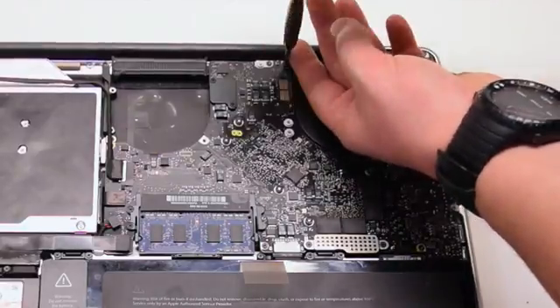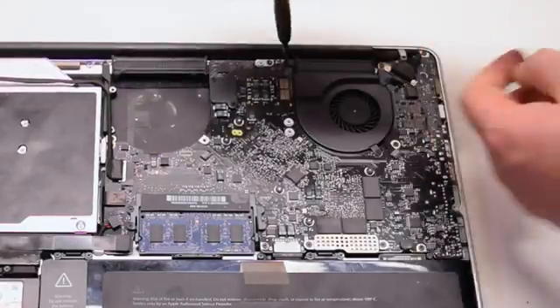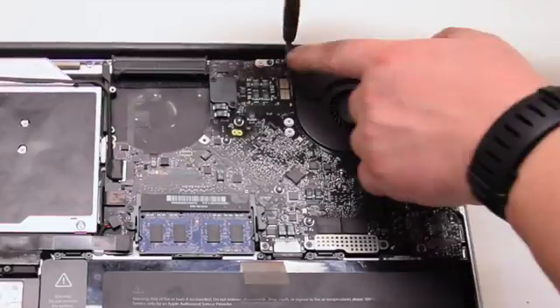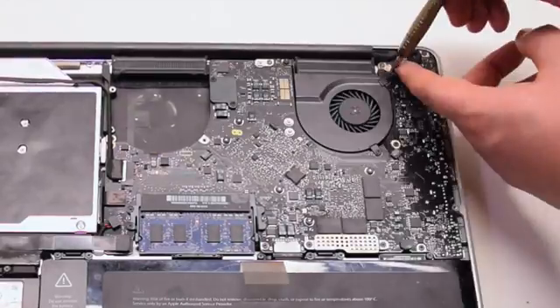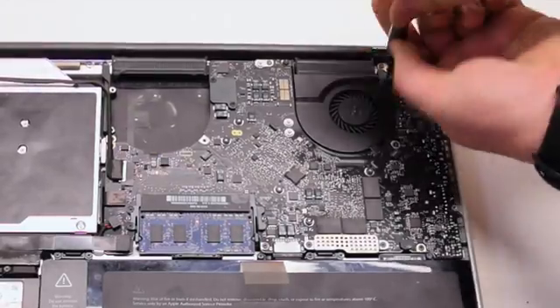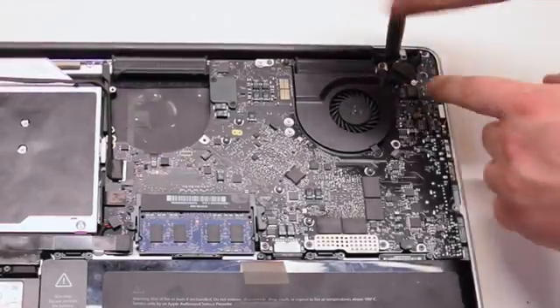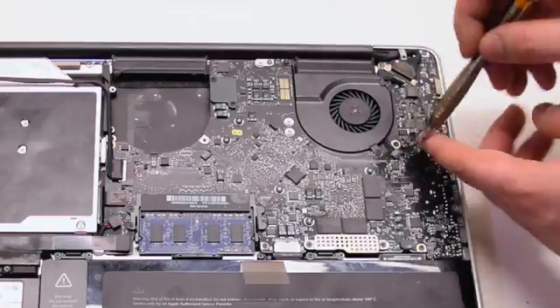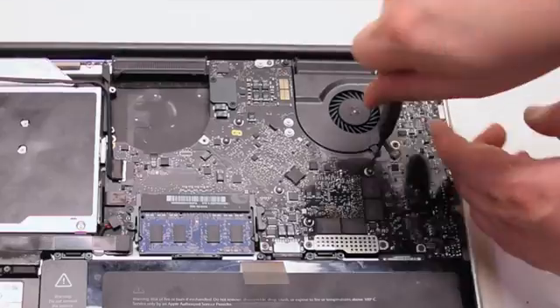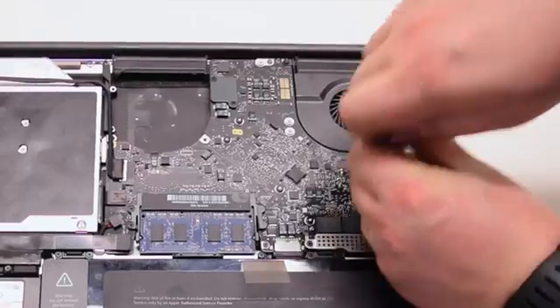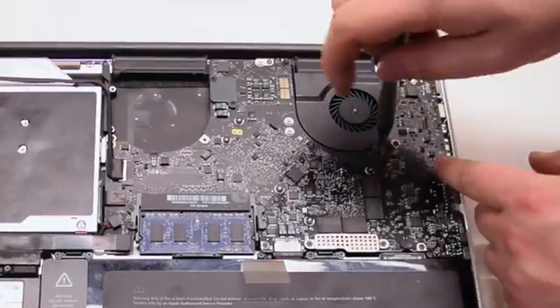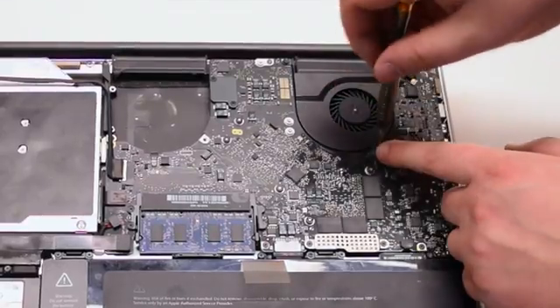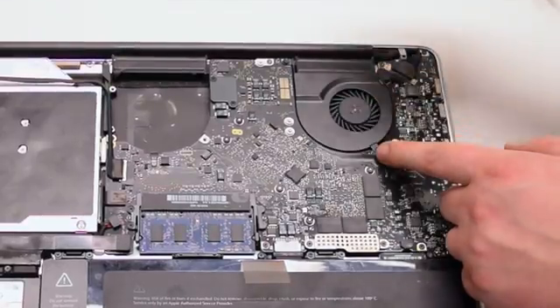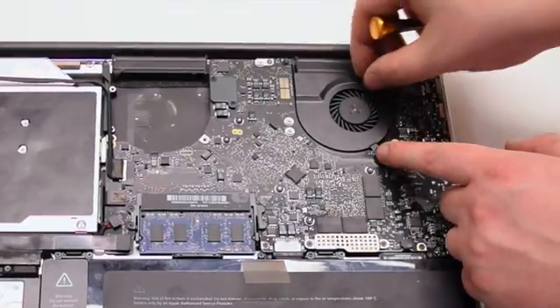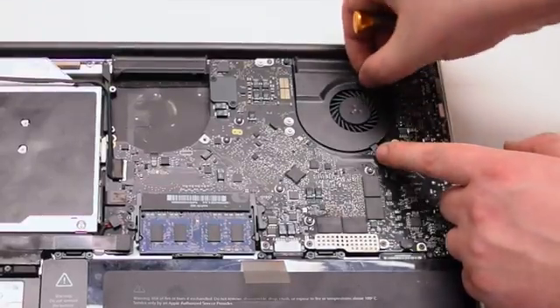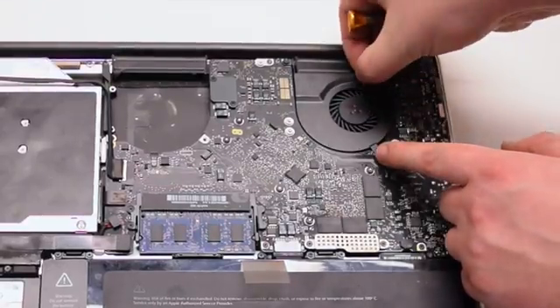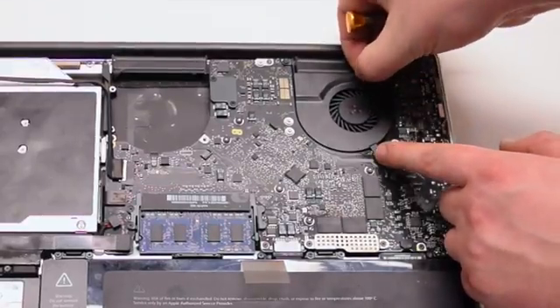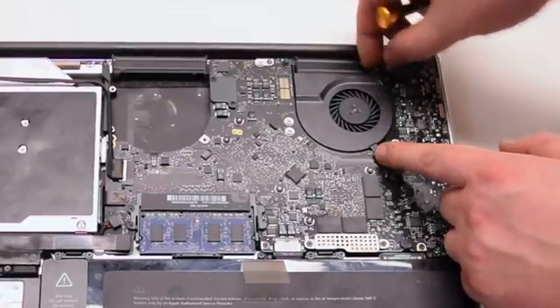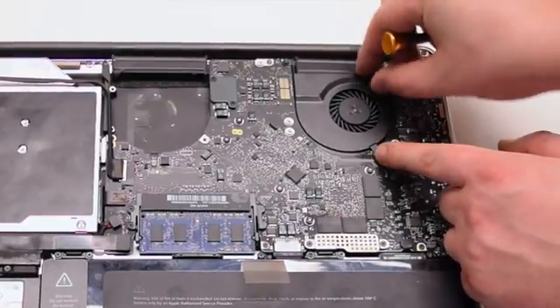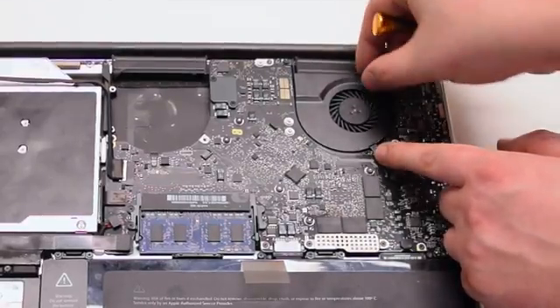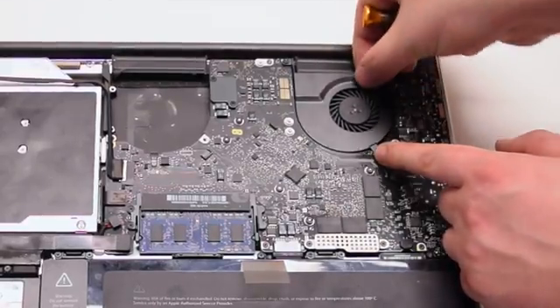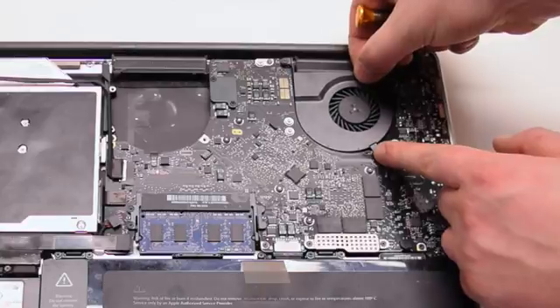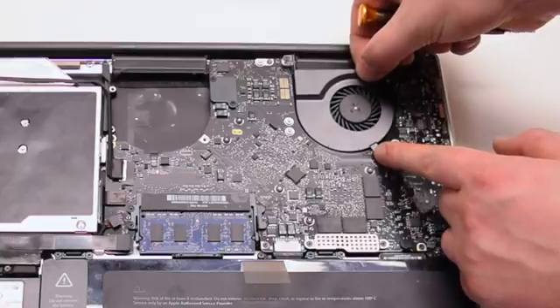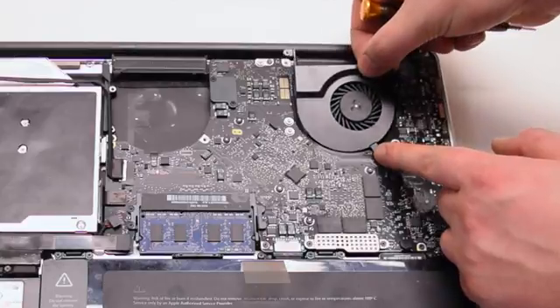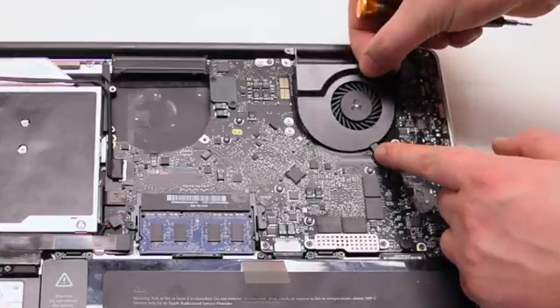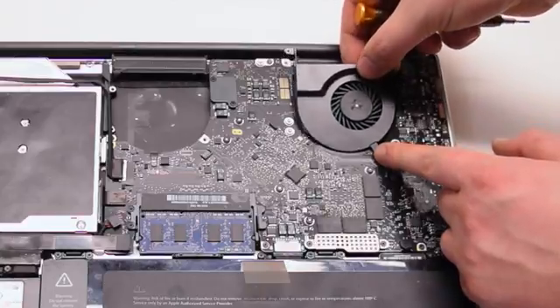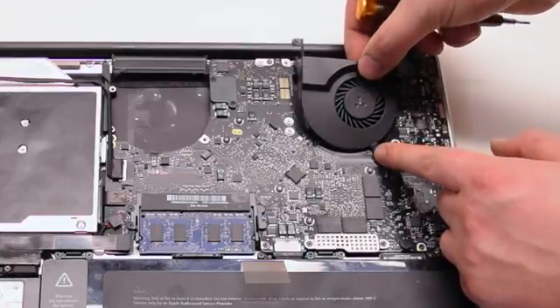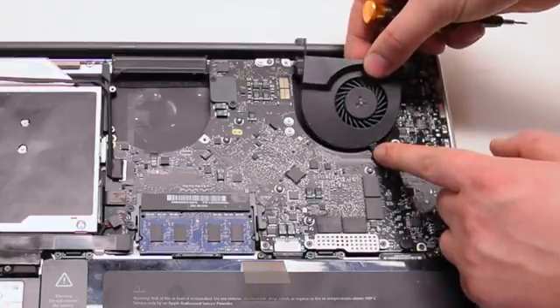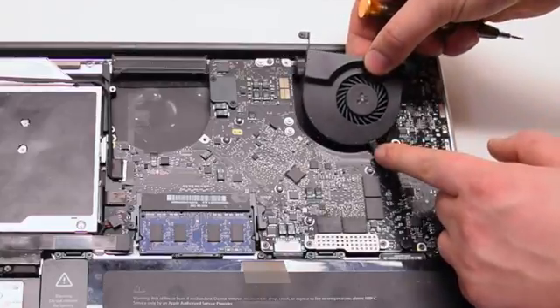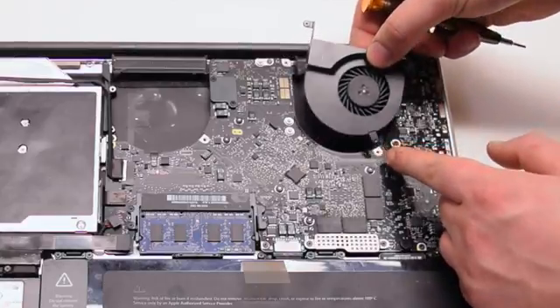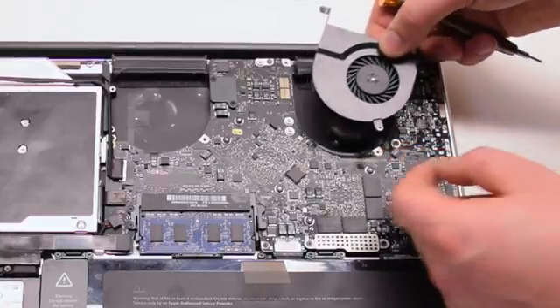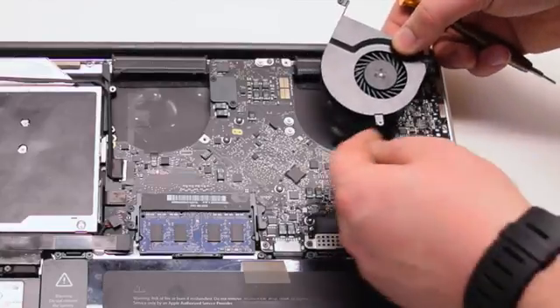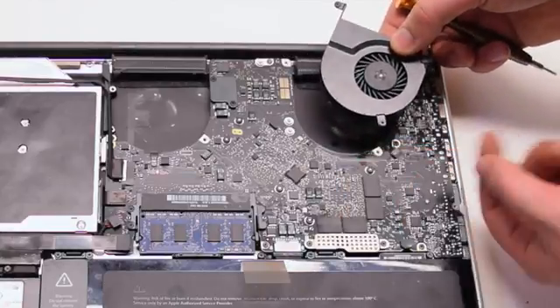Perform the same procedure on the right fan. Leave the screws in place, pull it out of the socket, and disconnect it from the logic board.